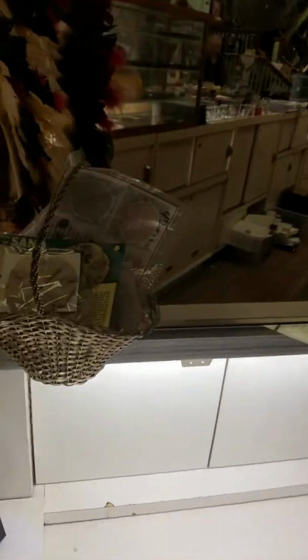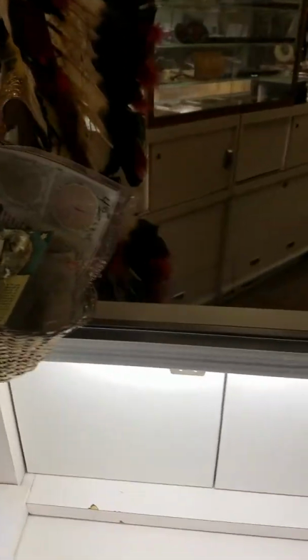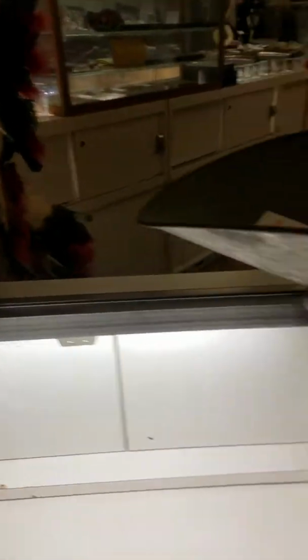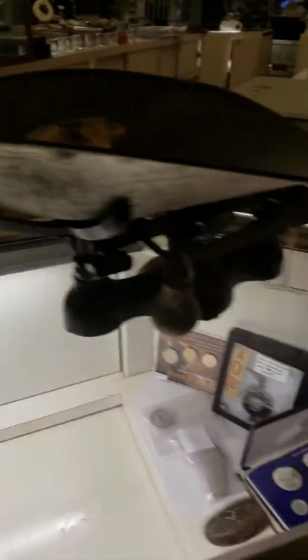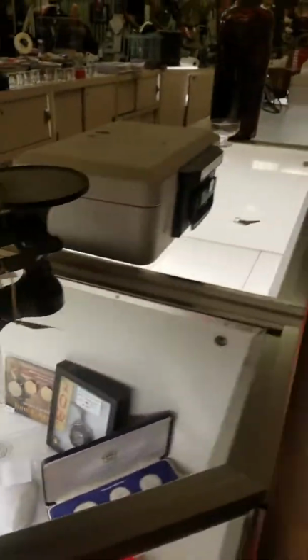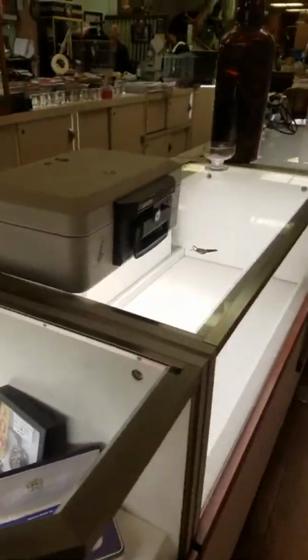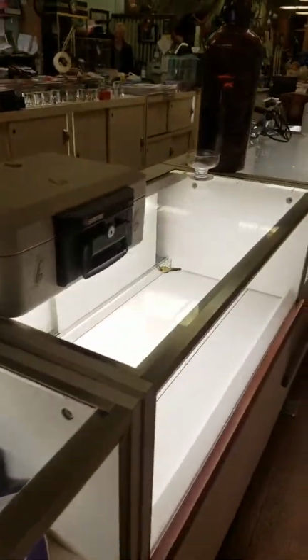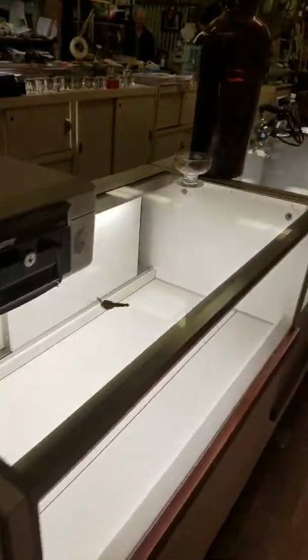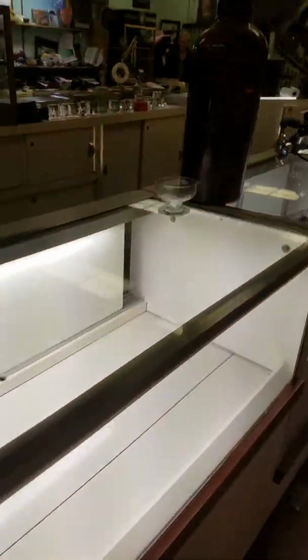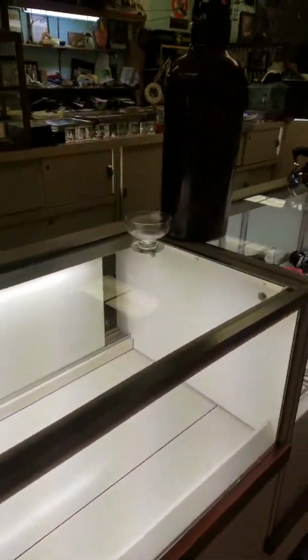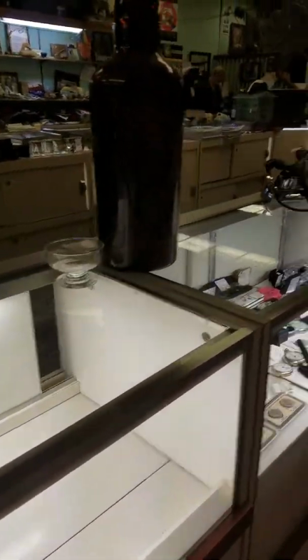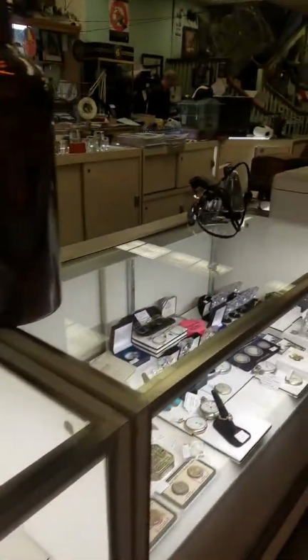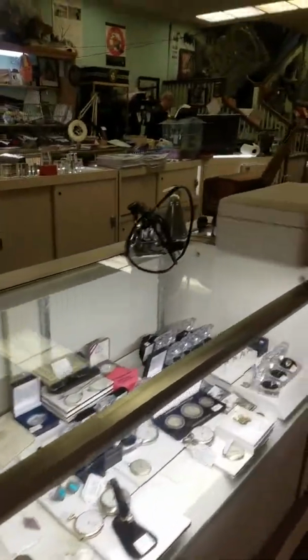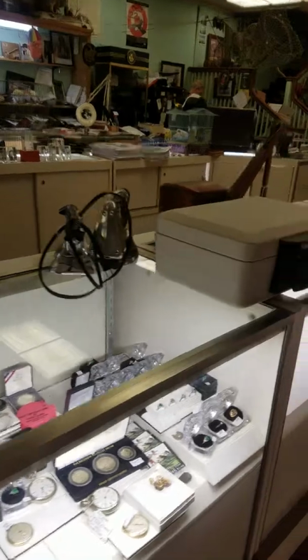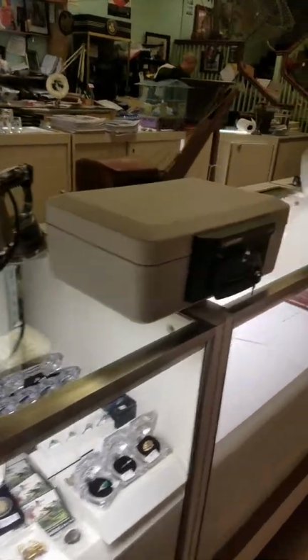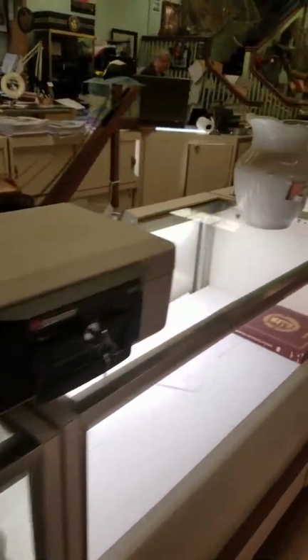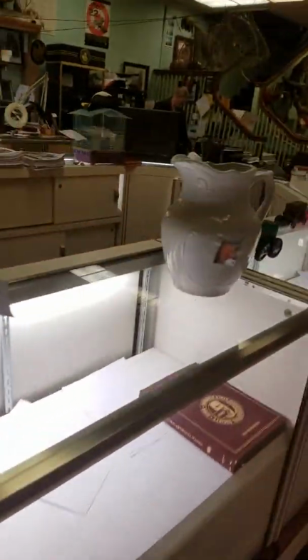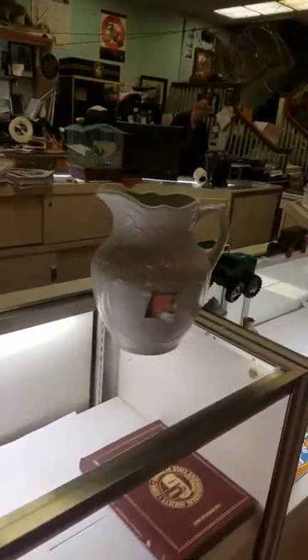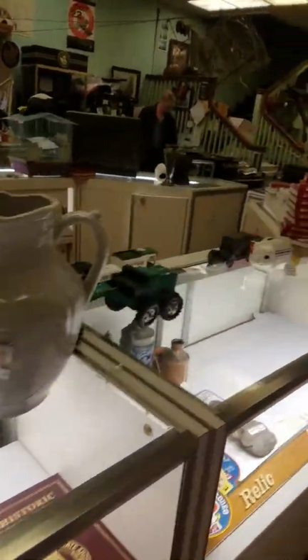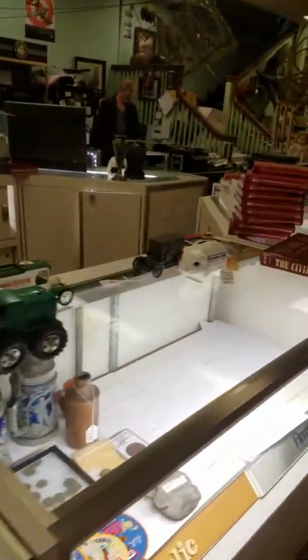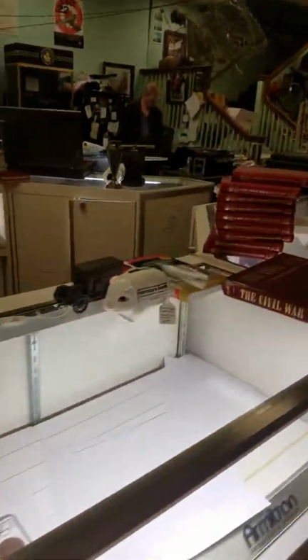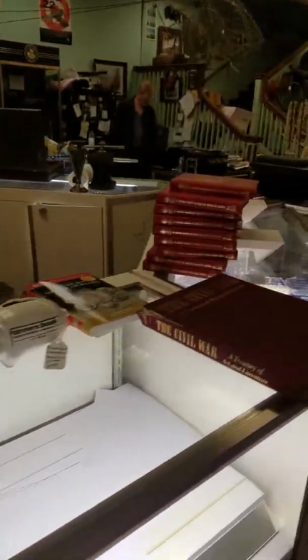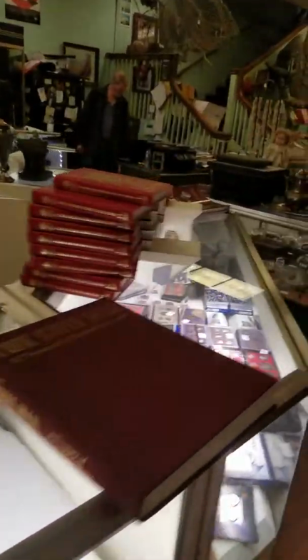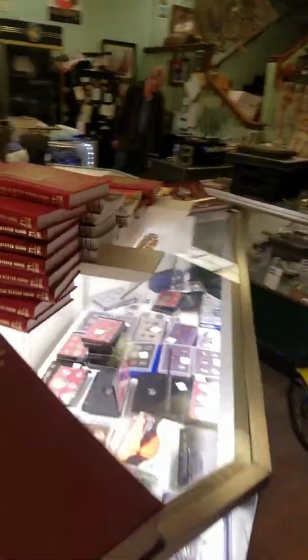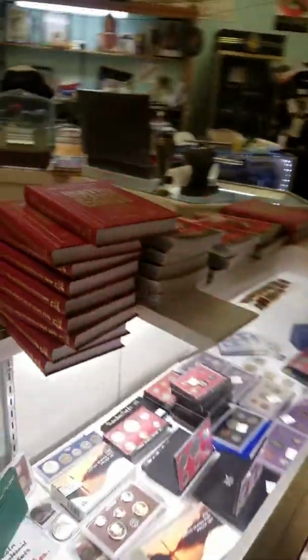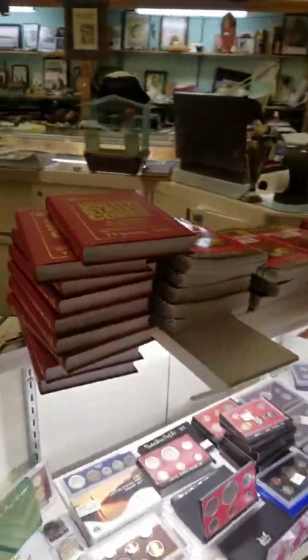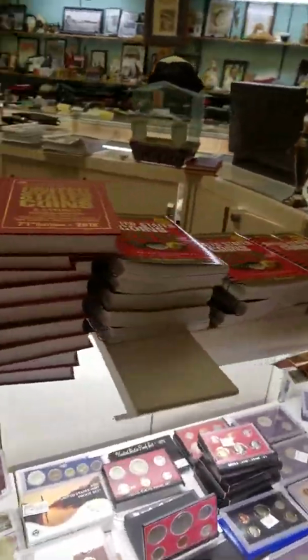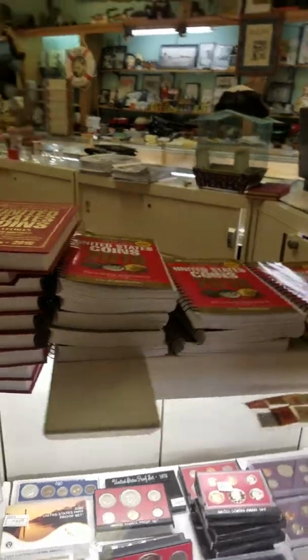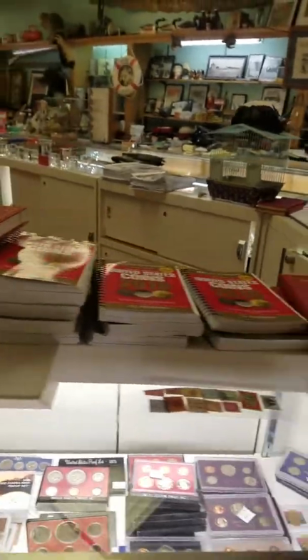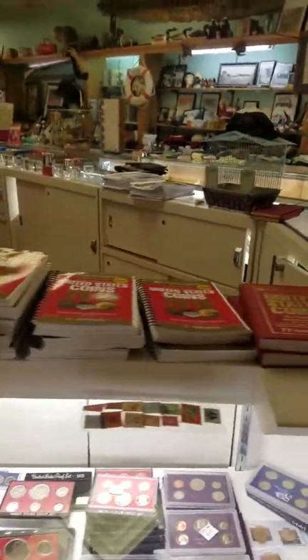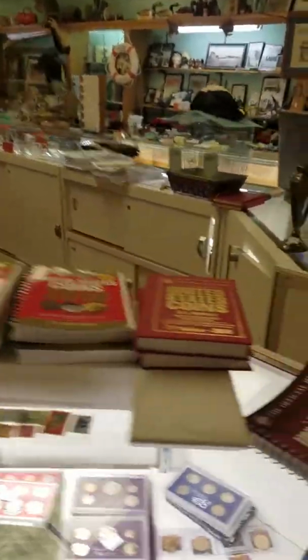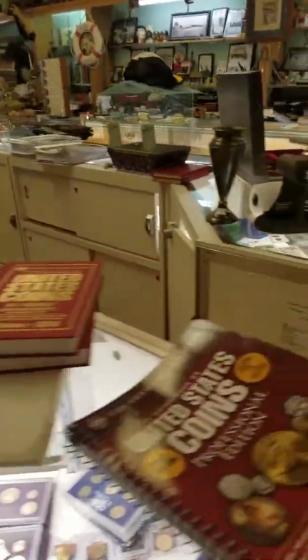All kinds of stuff in here — we've emptied out the showcases for the night. And I think we're overloaded on 2018 Red Books.